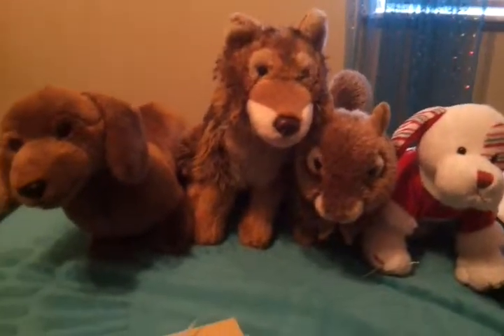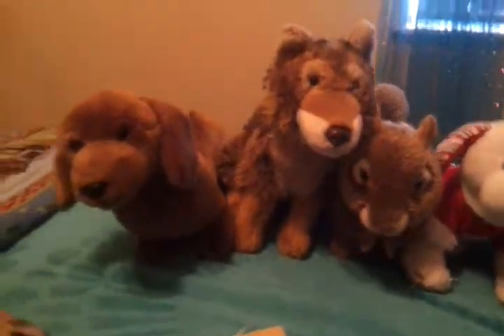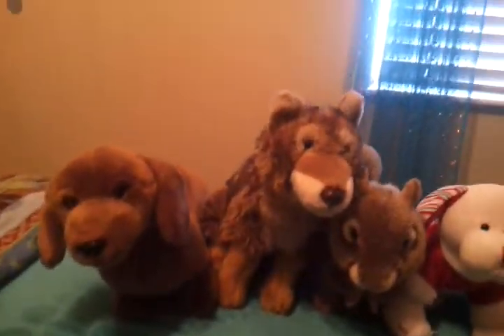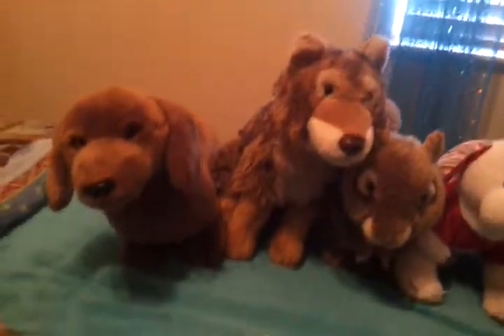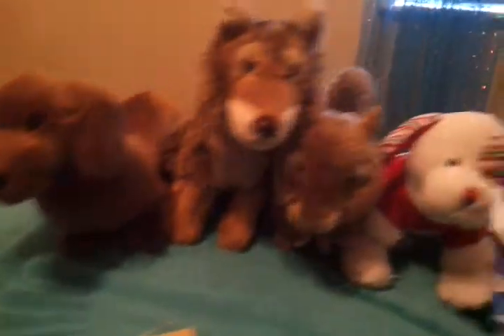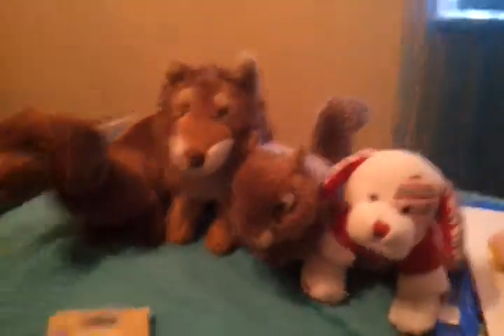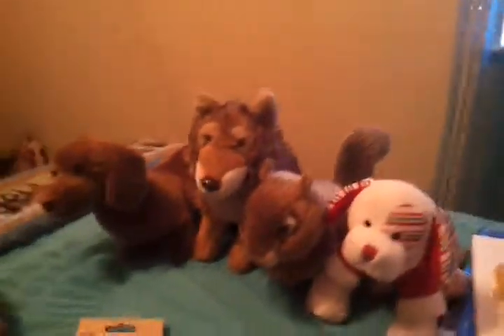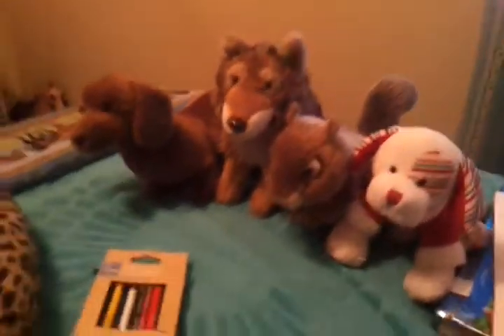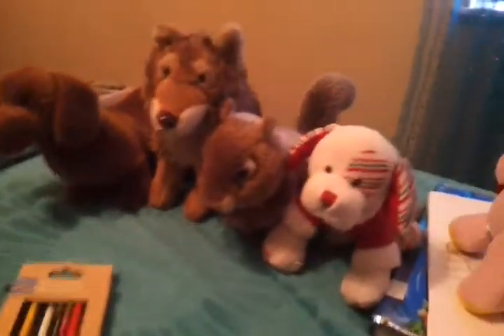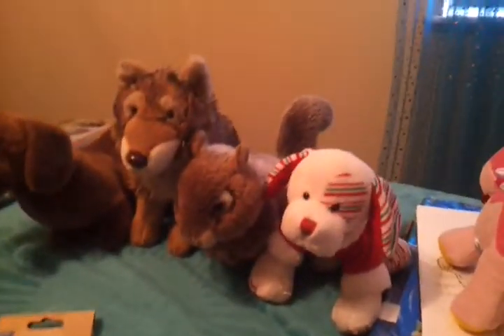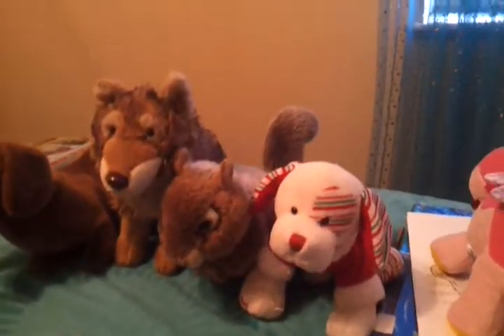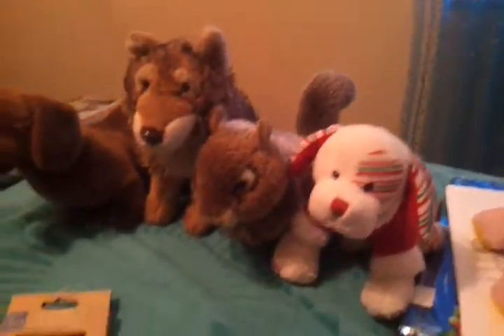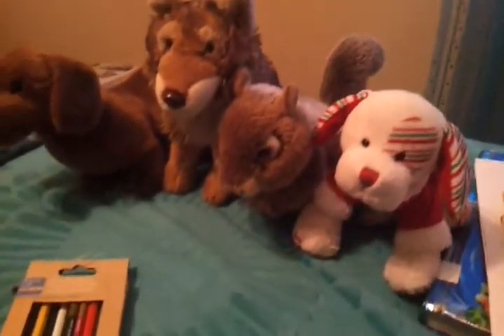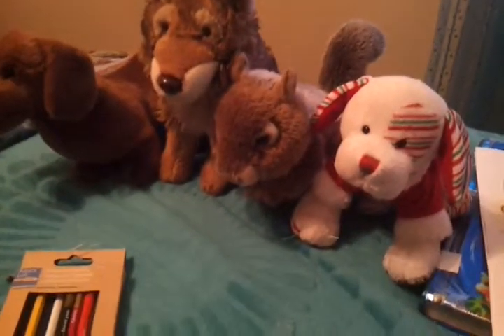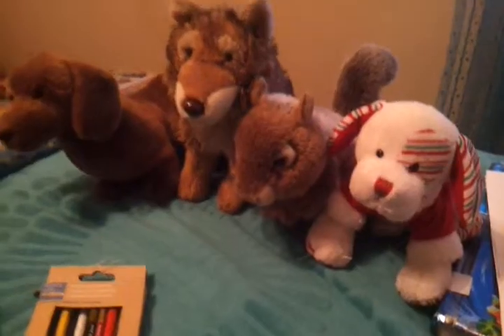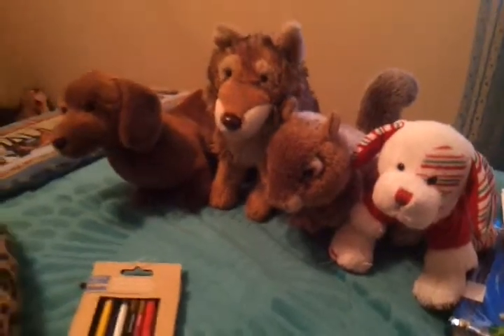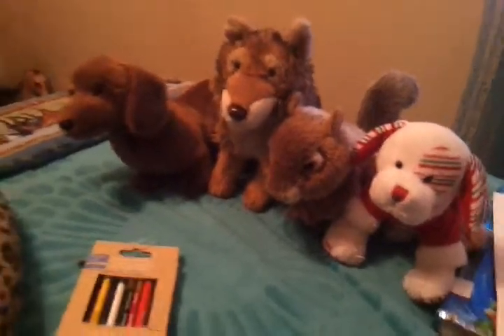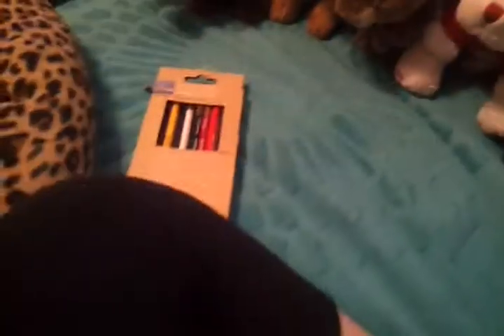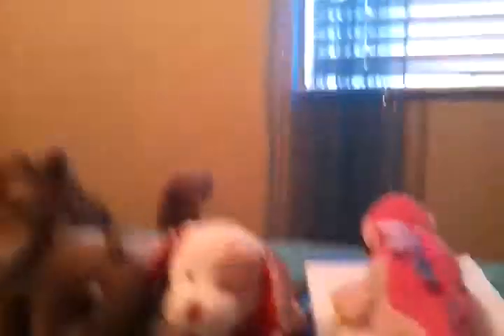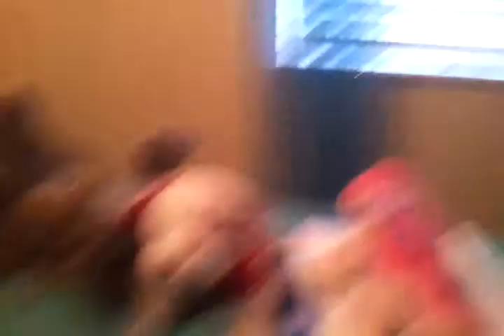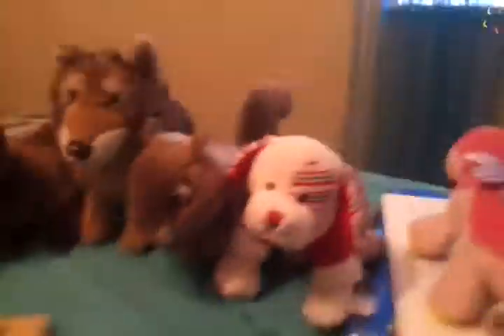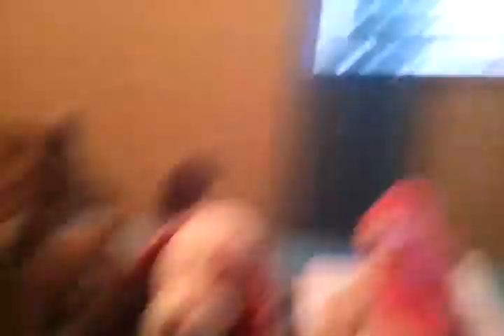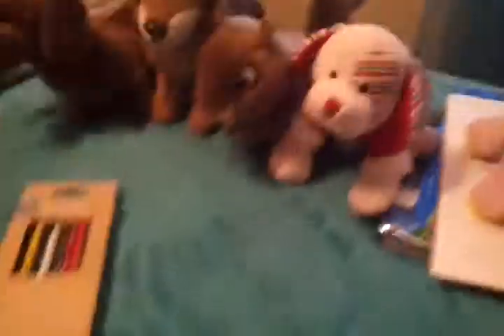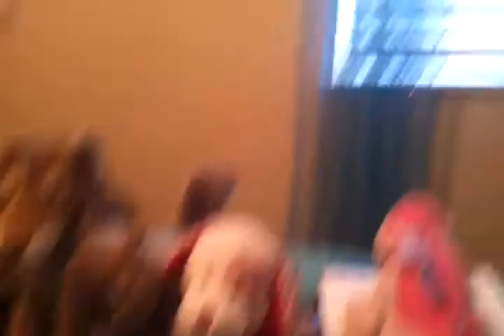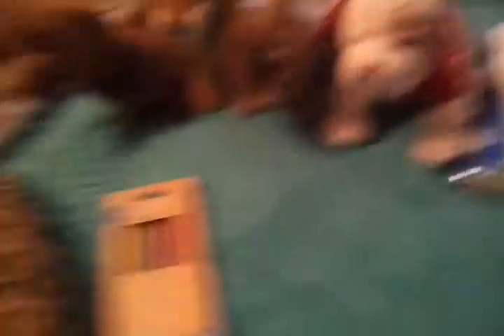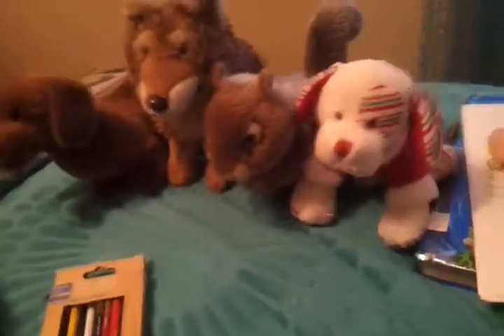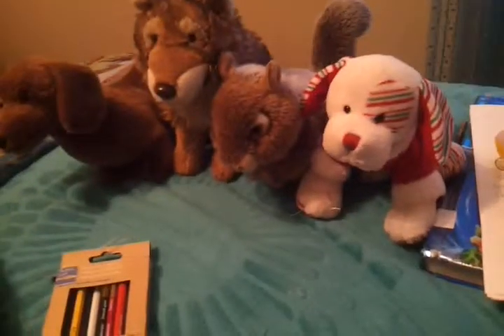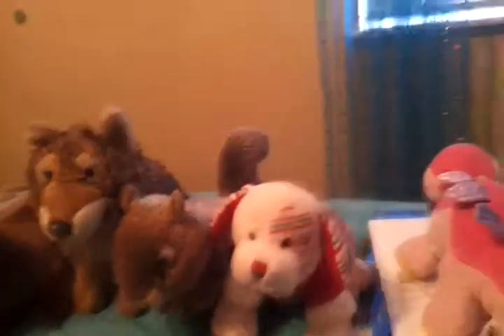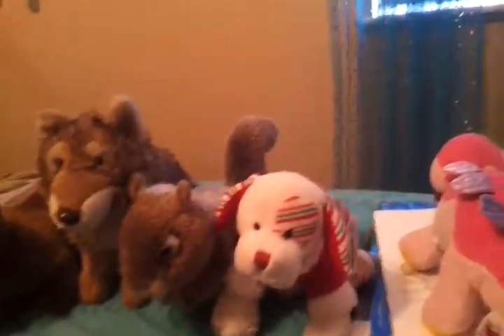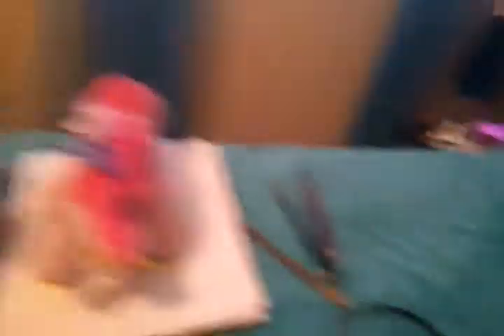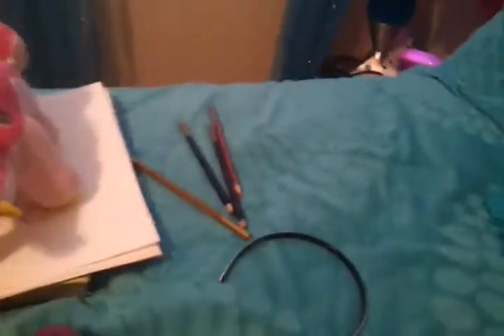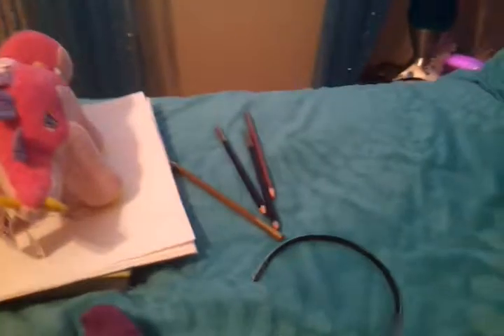Hey guys. Today I got really bored, so I'm like, why don't I draw some Webkinz? I mean, that's like the best thing to do.